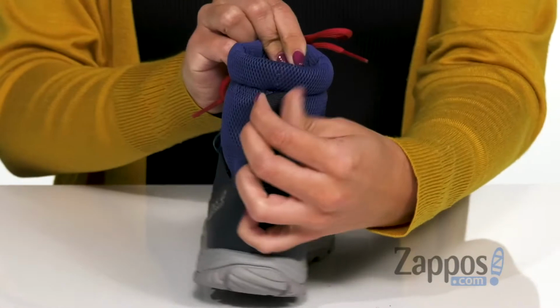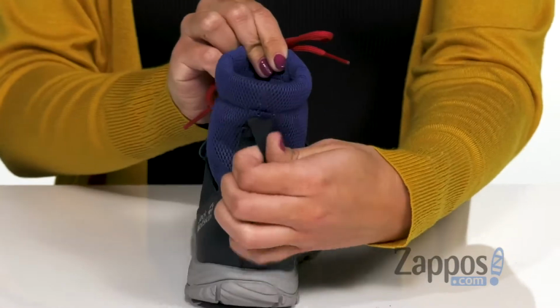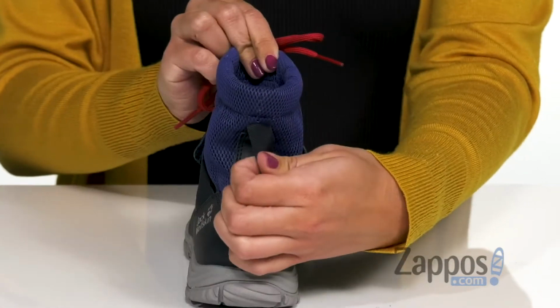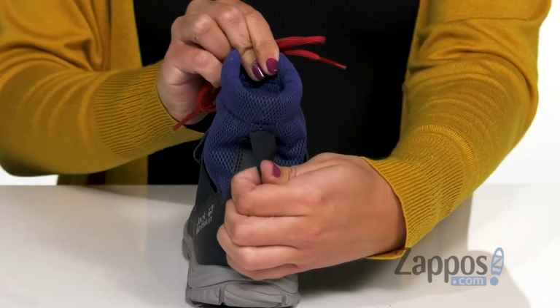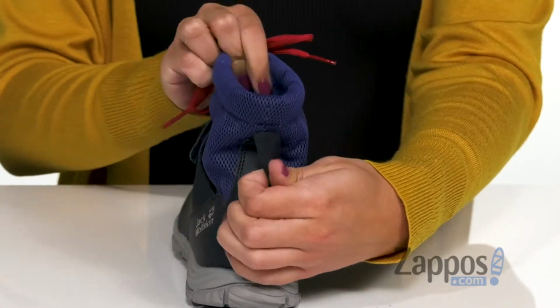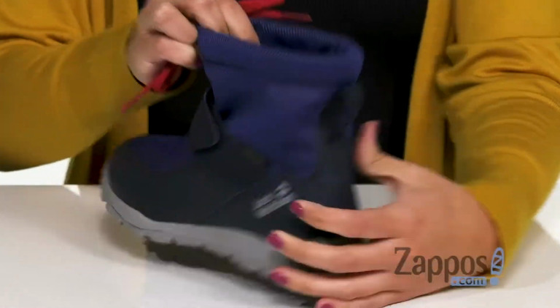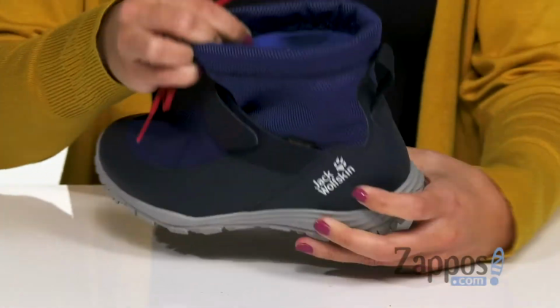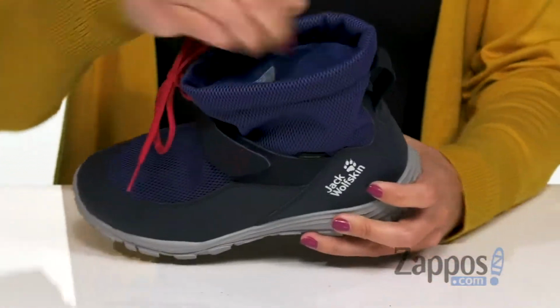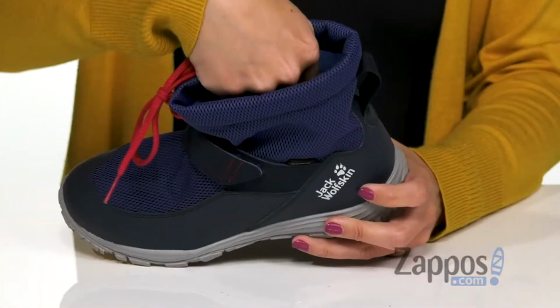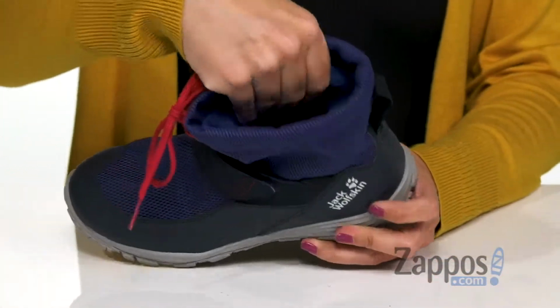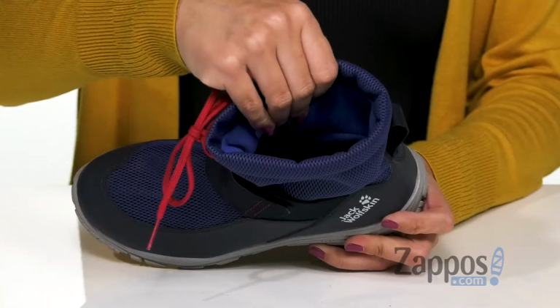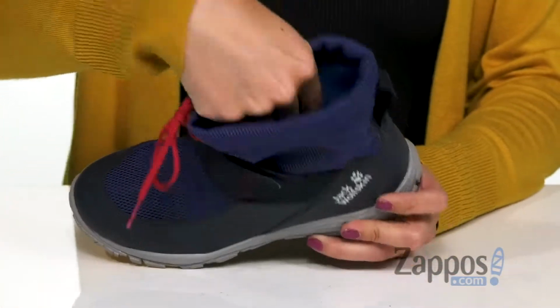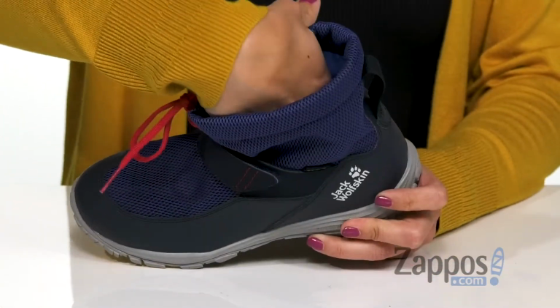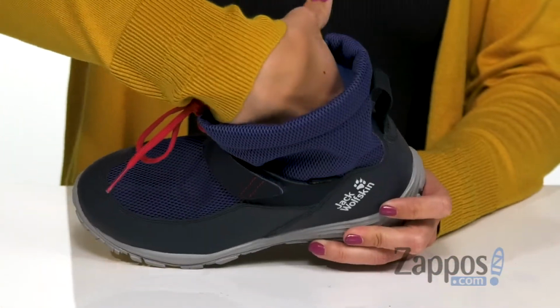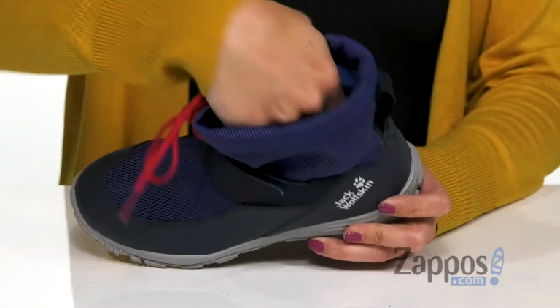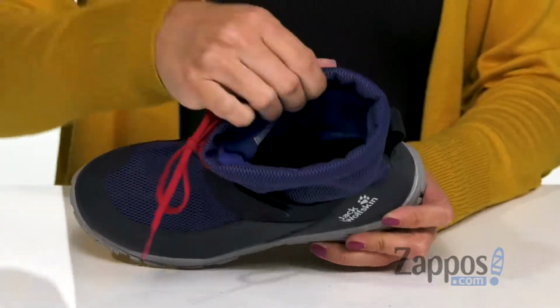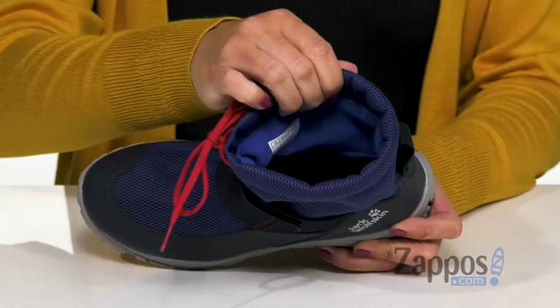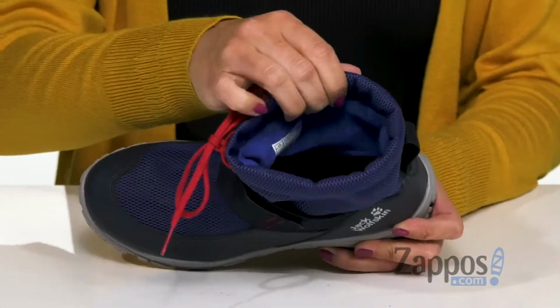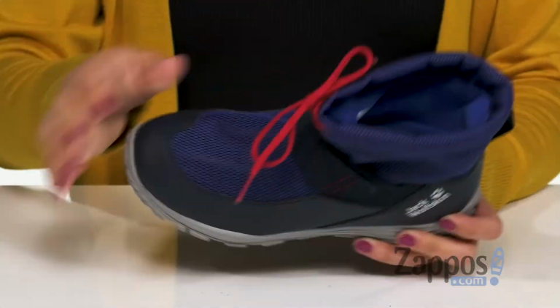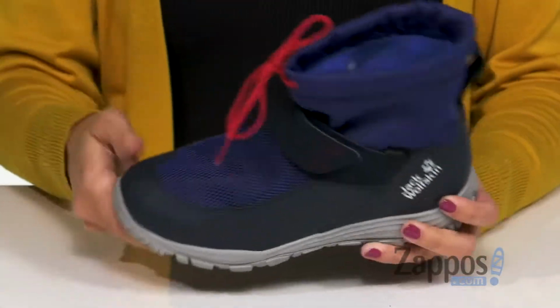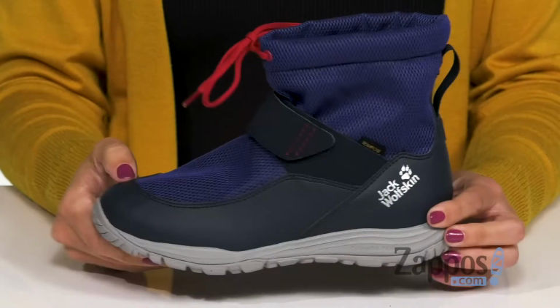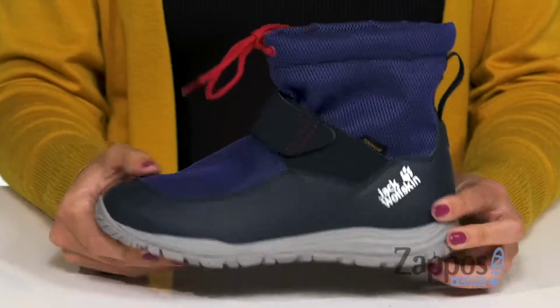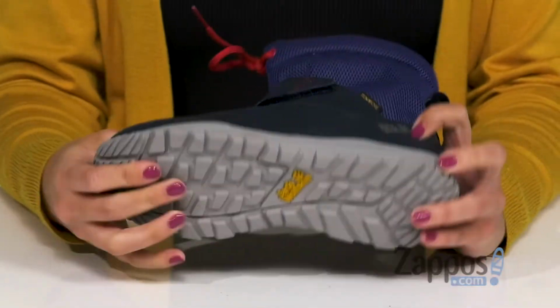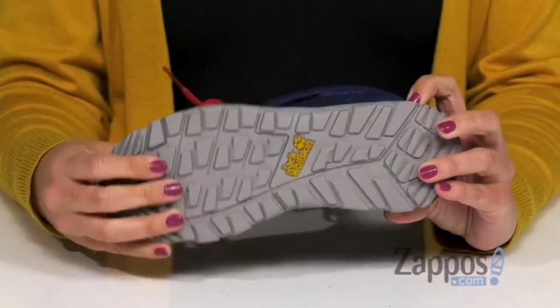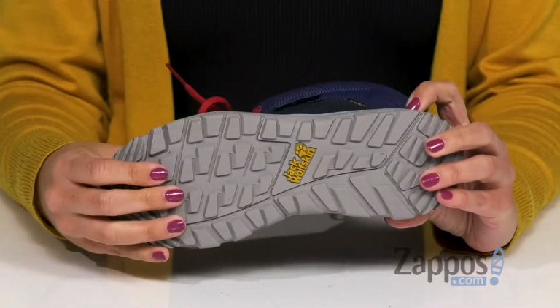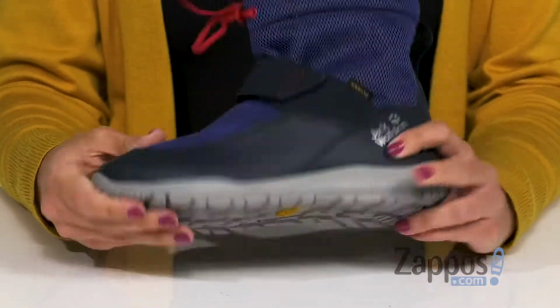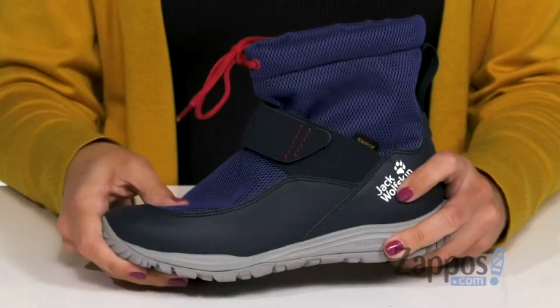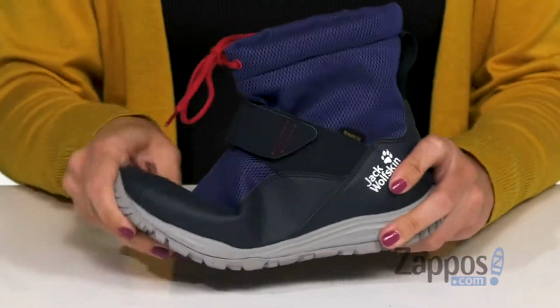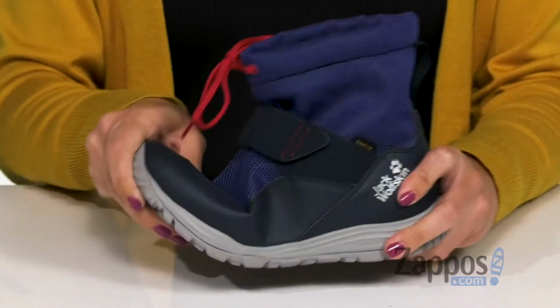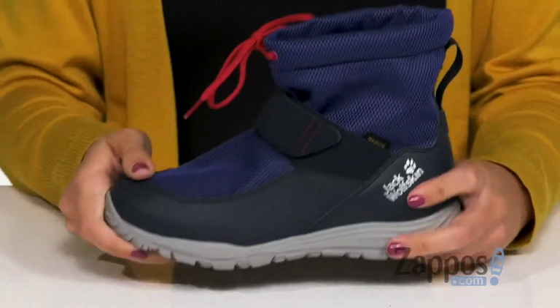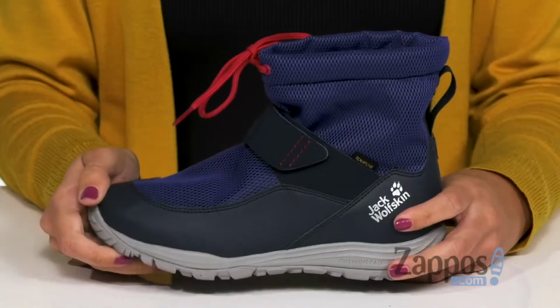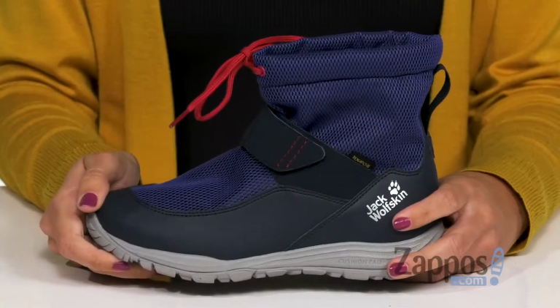There's a back pull tab to help you with on and off. Inside is breathable and soft too with cushioning in the footbed. It's all gonna be on top of a rubber outsole that's nice and flexible.